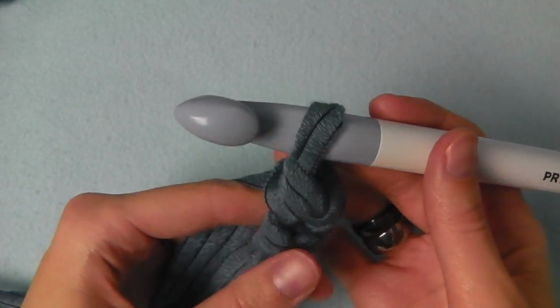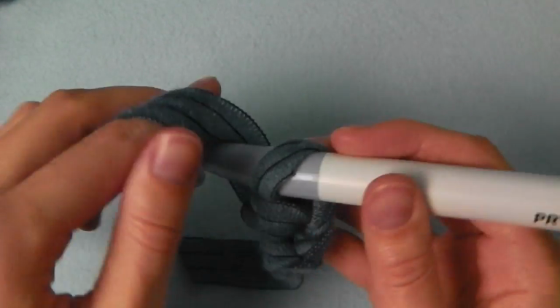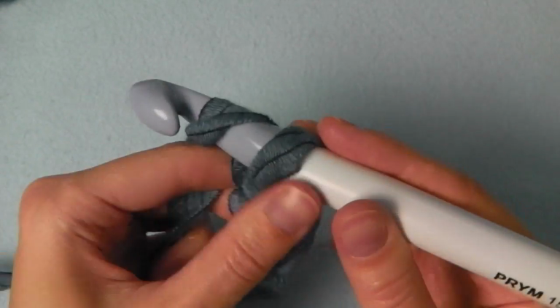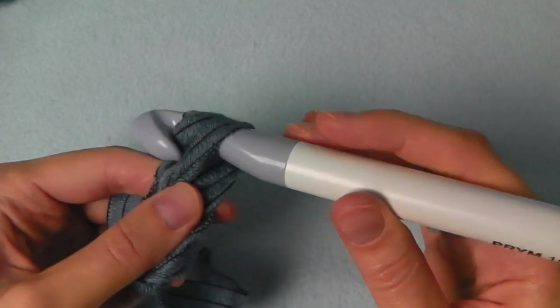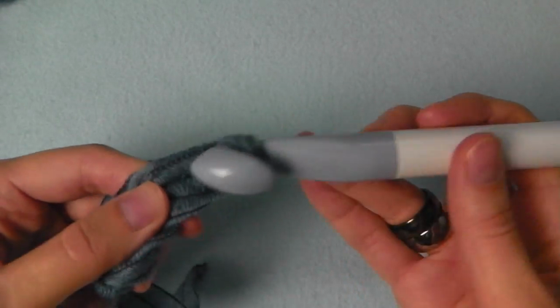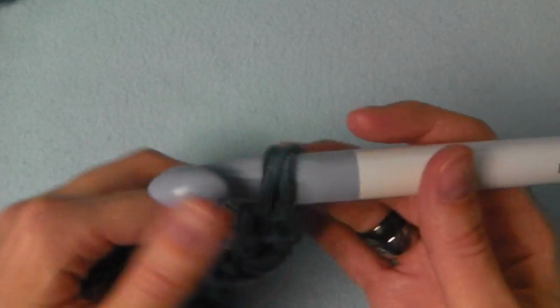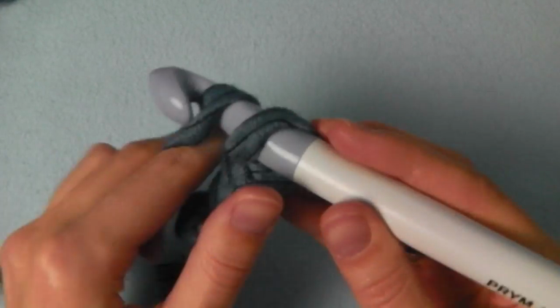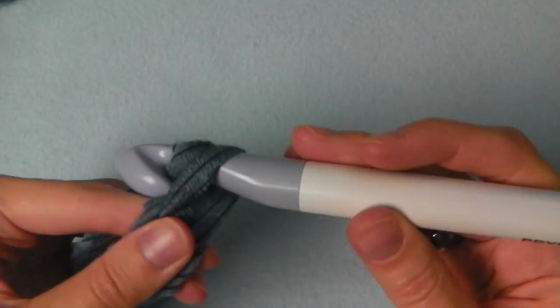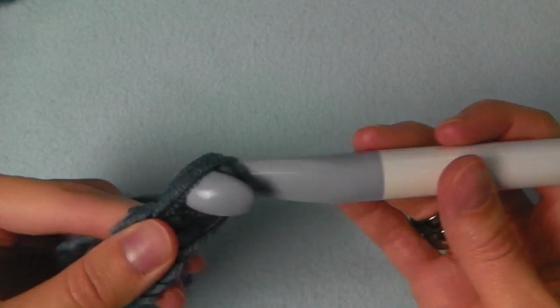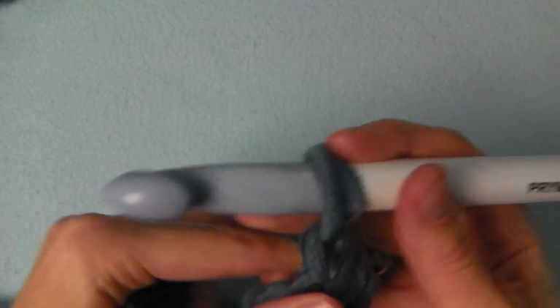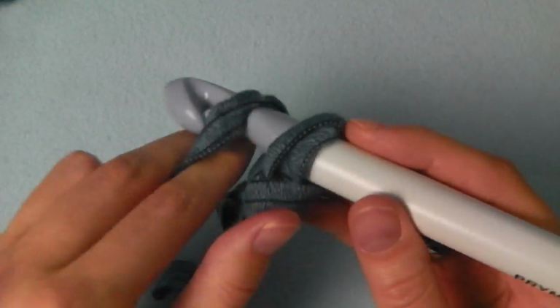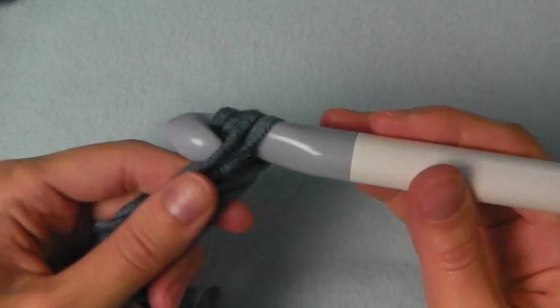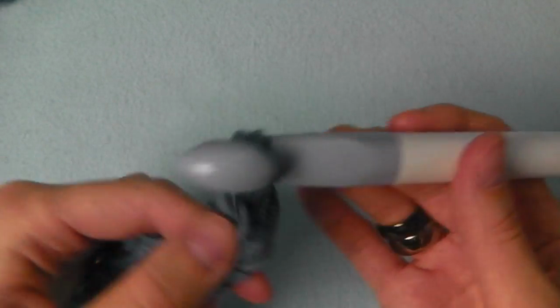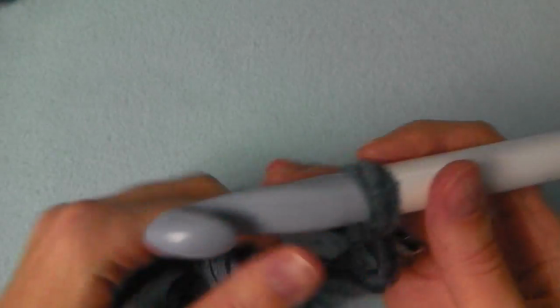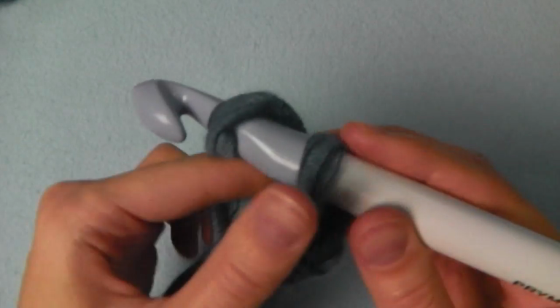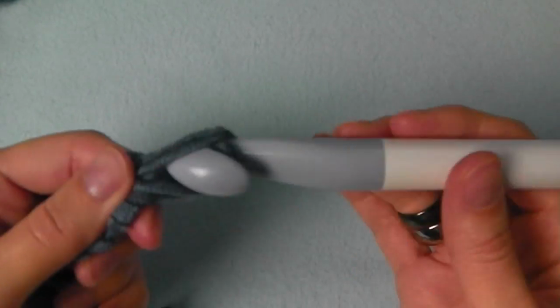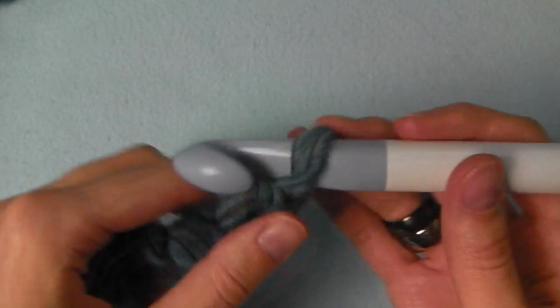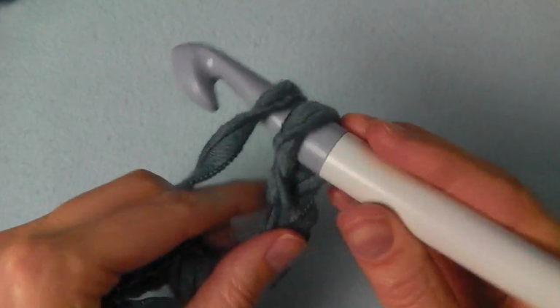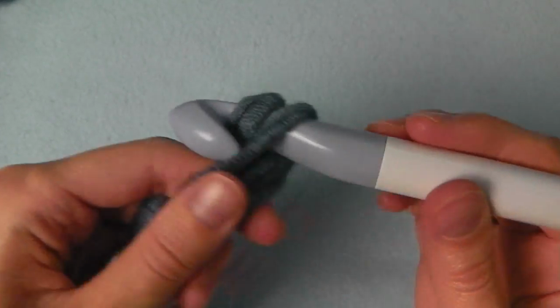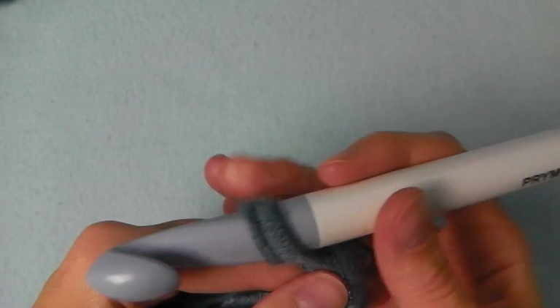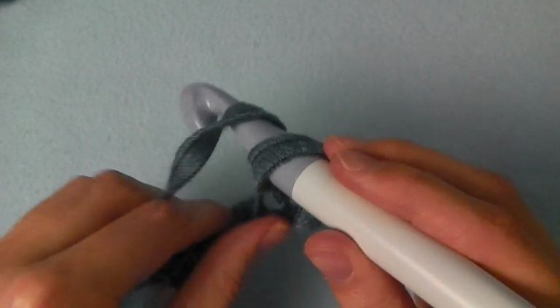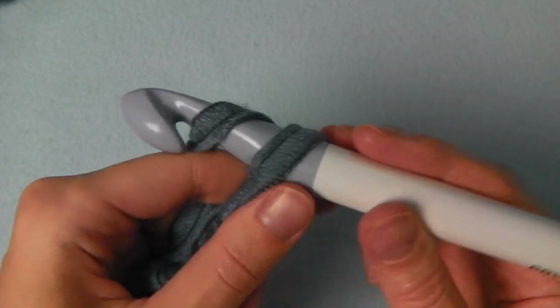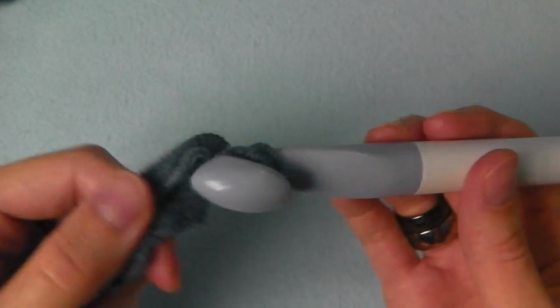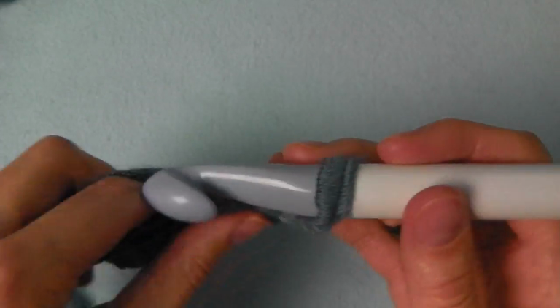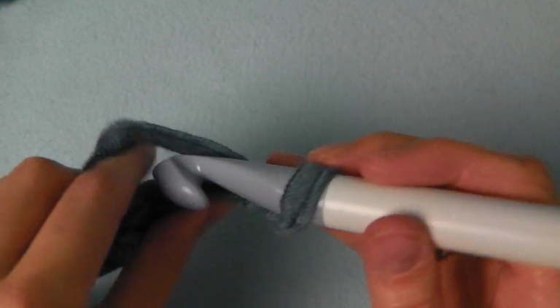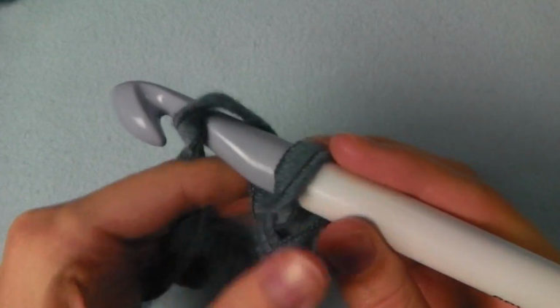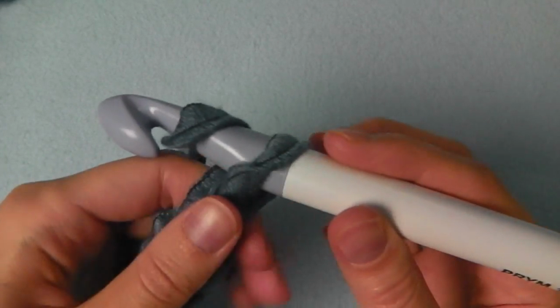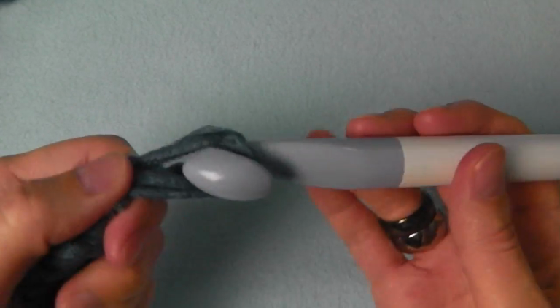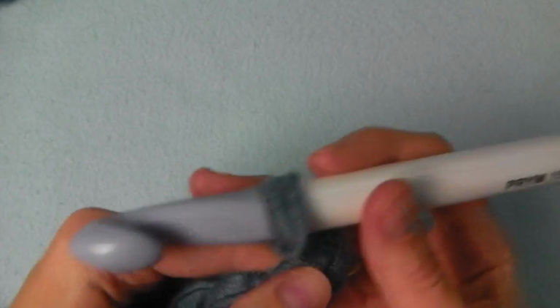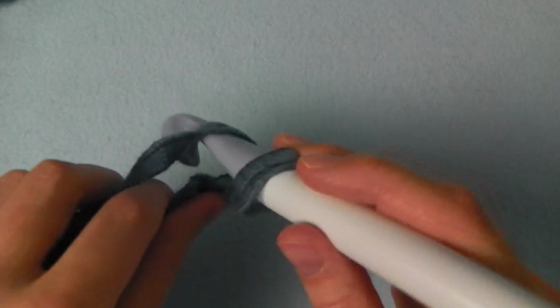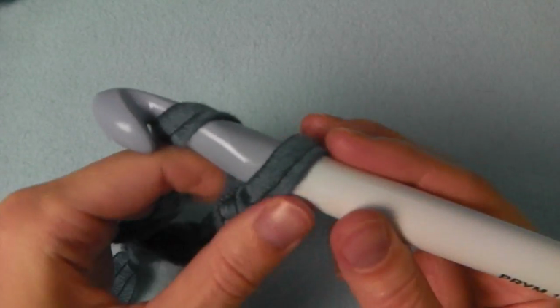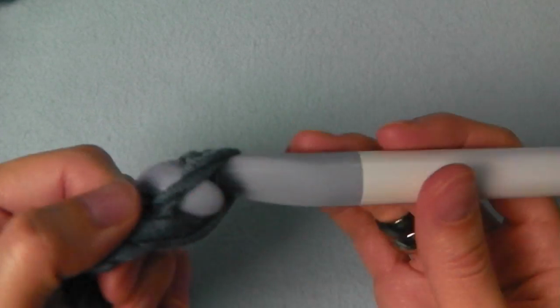This is the second, third, fourth, five, six, seven, eight, nine, and ten.